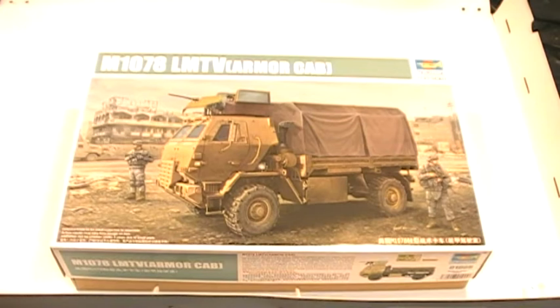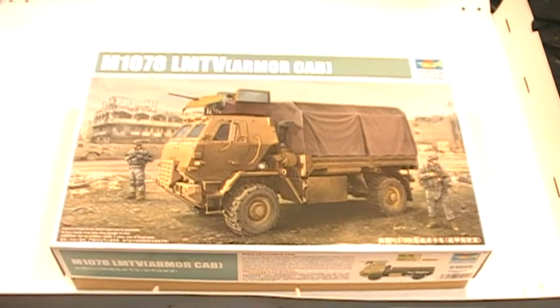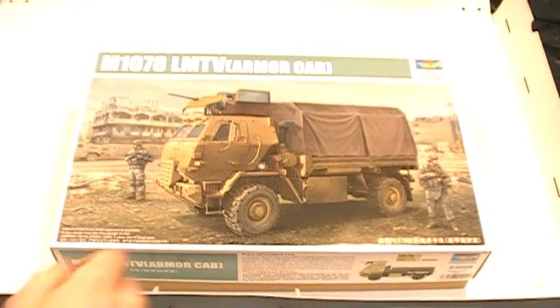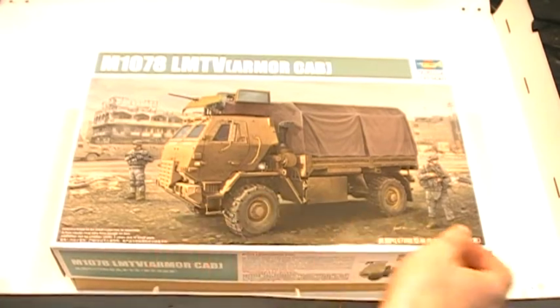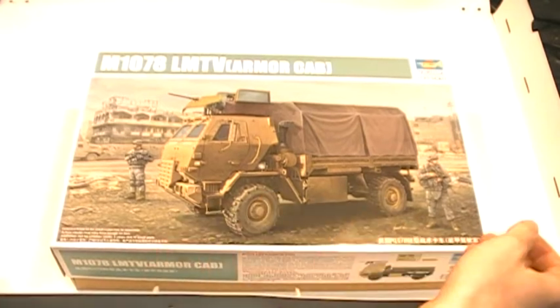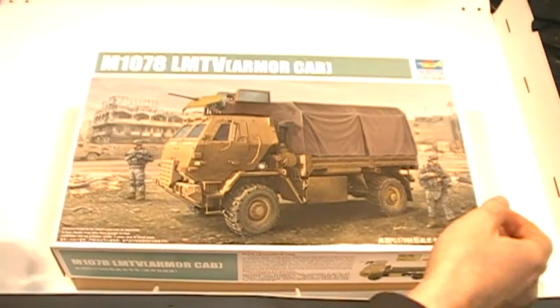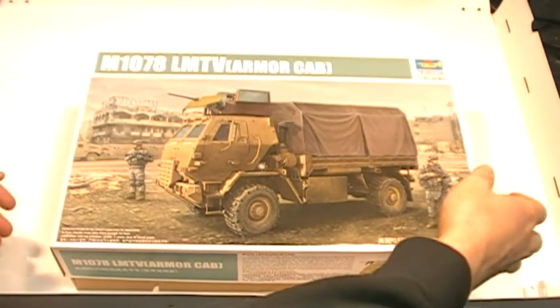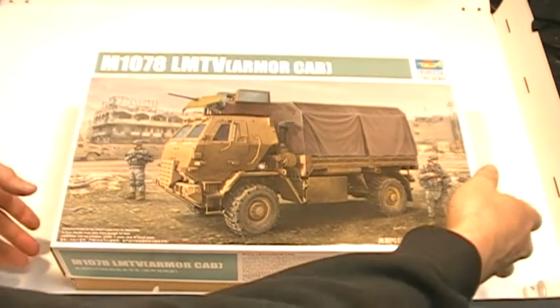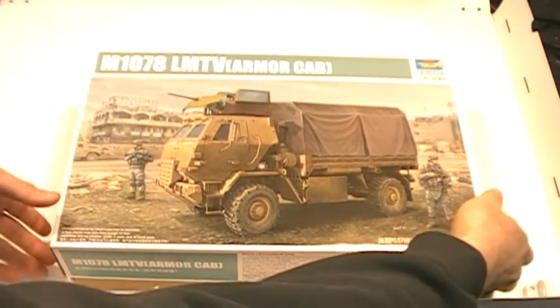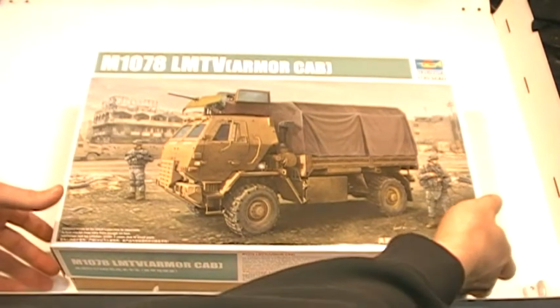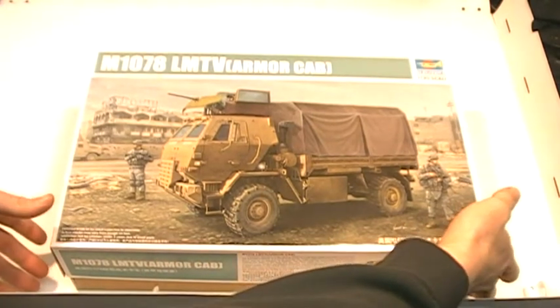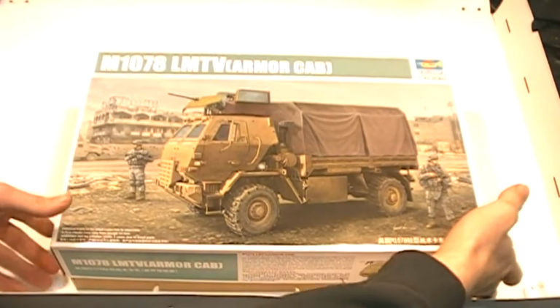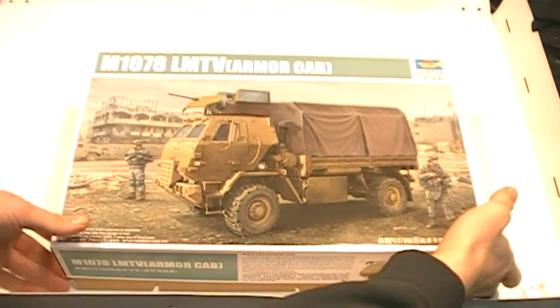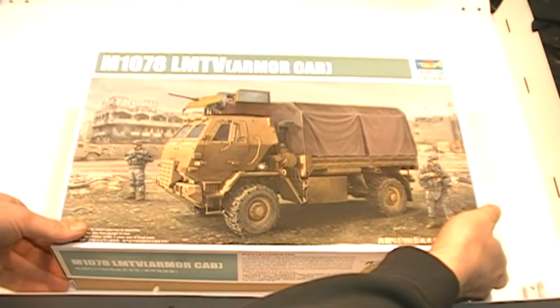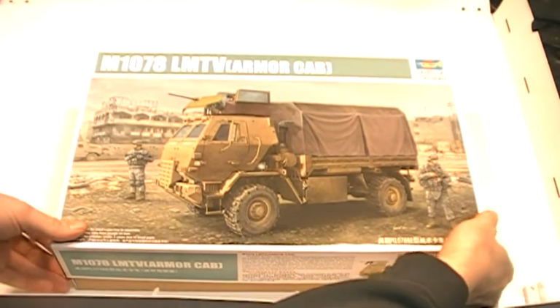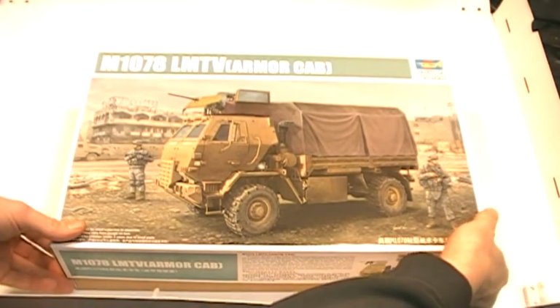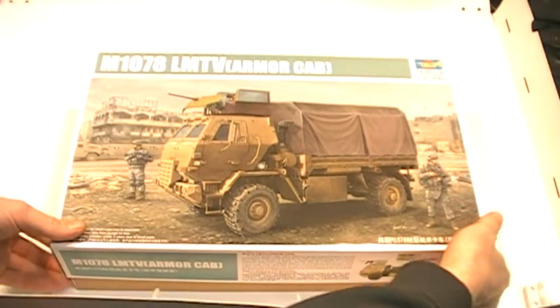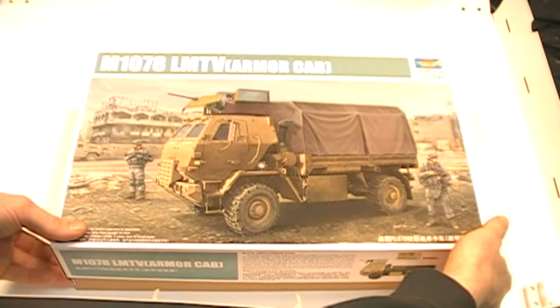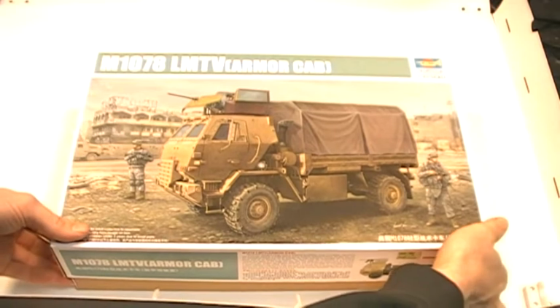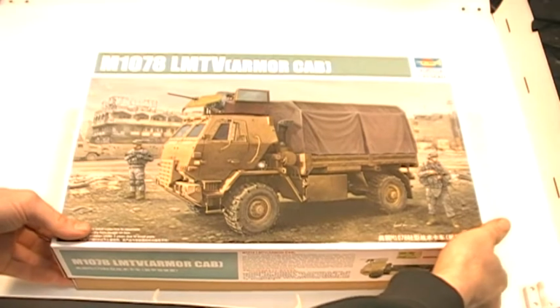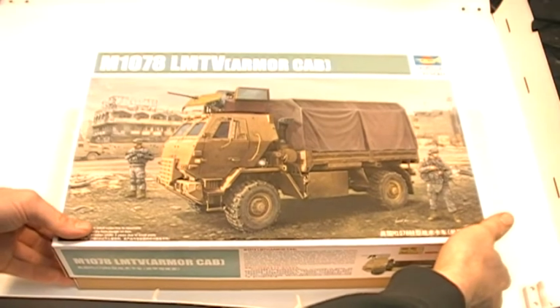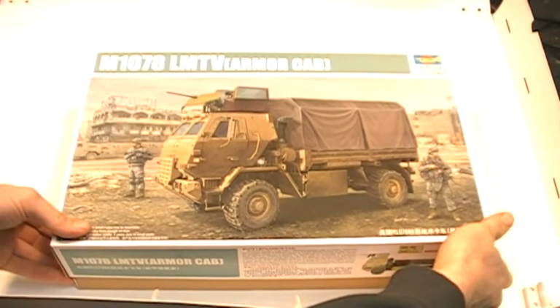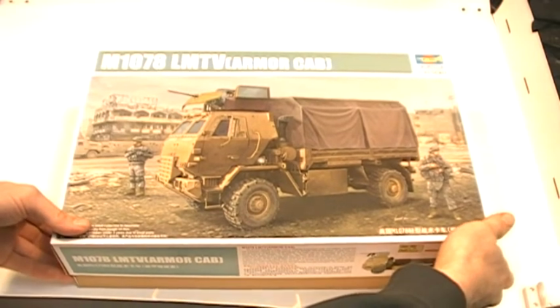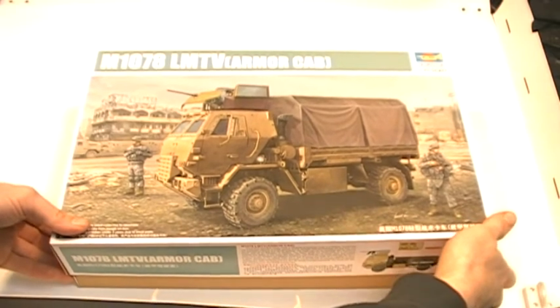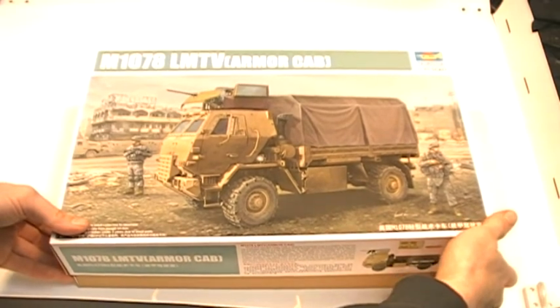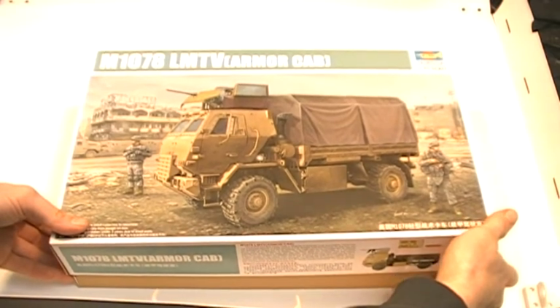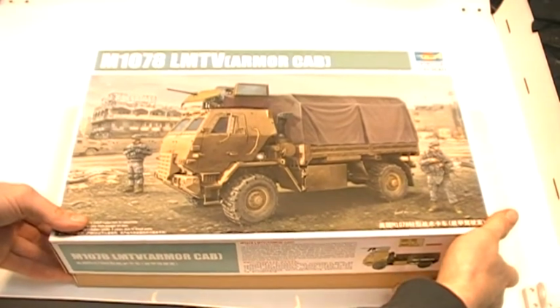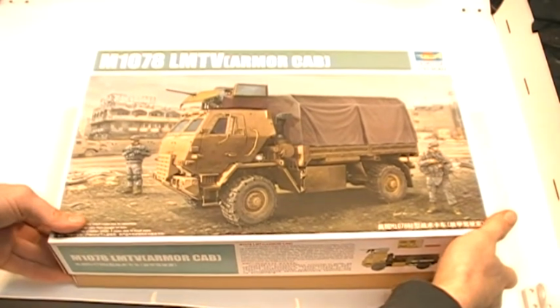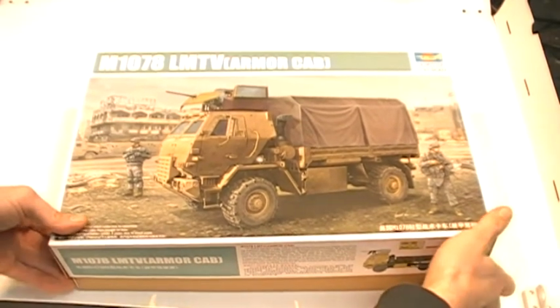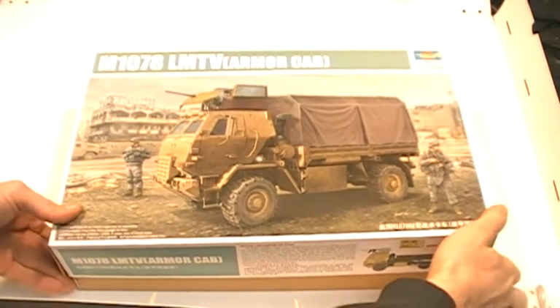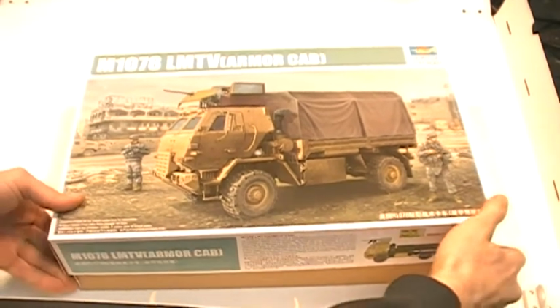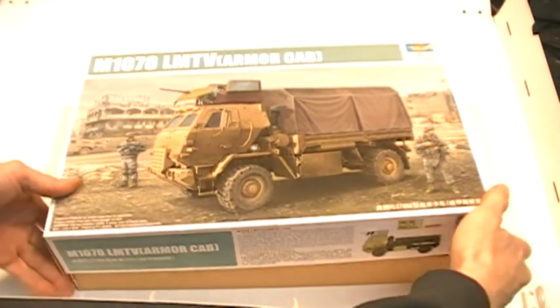Hi, it's Jamie from emodels.co.uk. Today we have the M1078 LMTV Armoured Cab from Trumpeter in 1:35th scale.